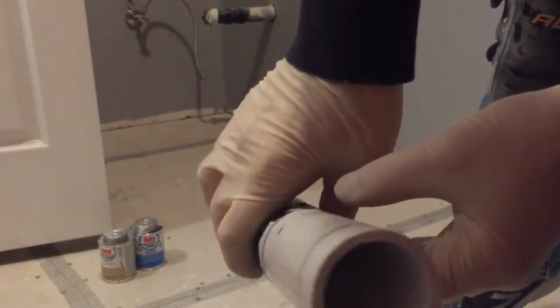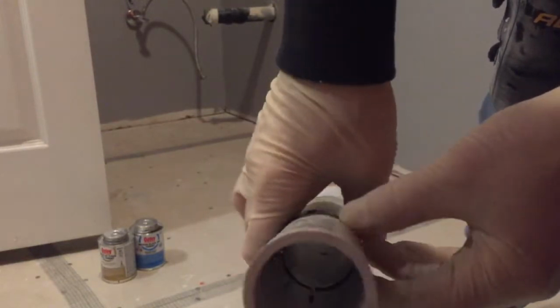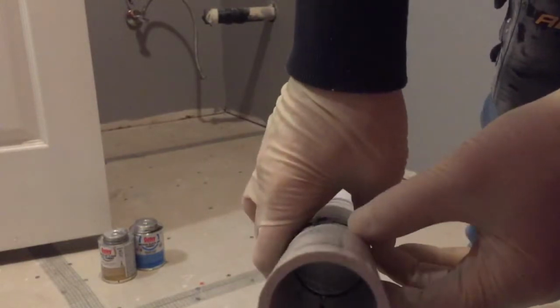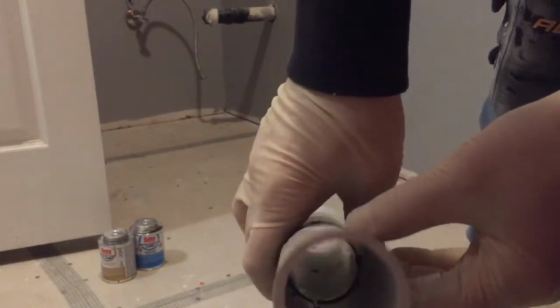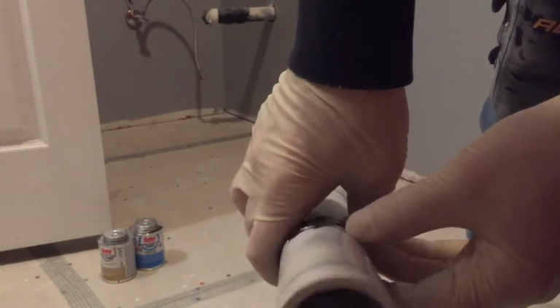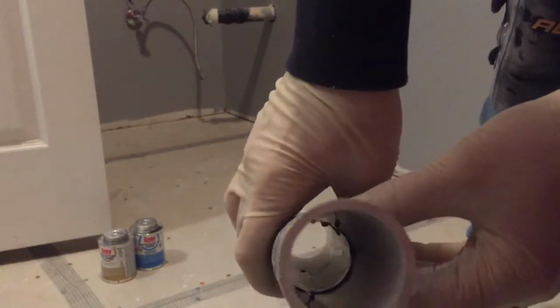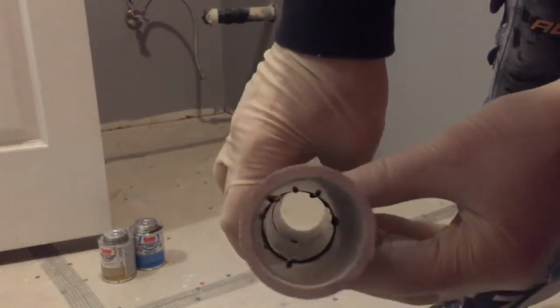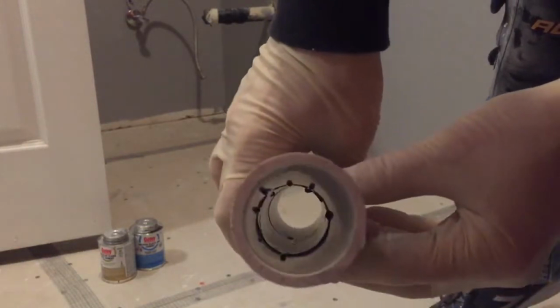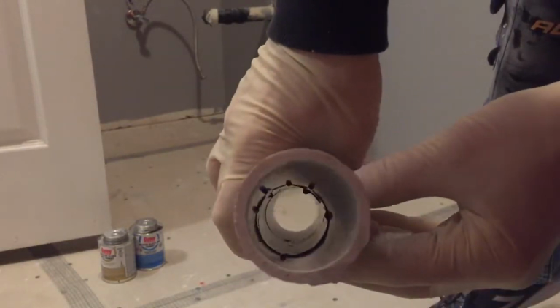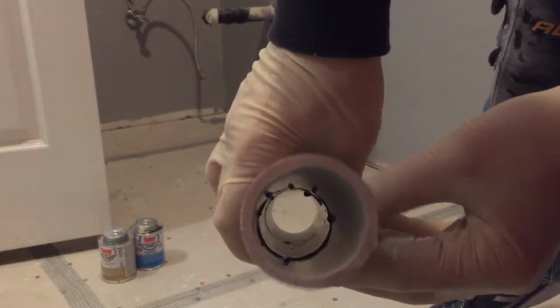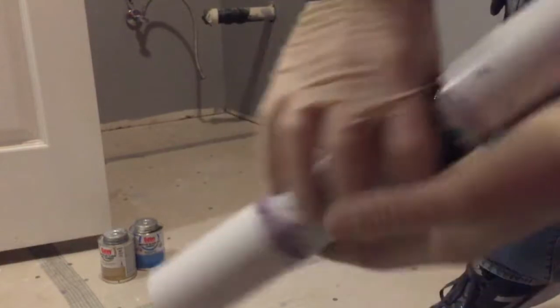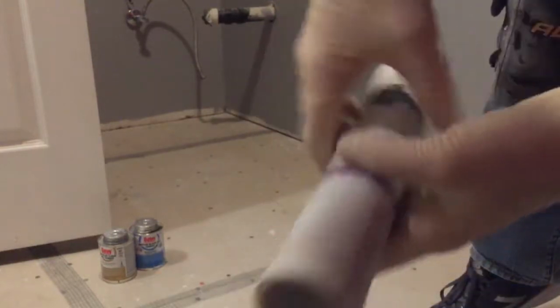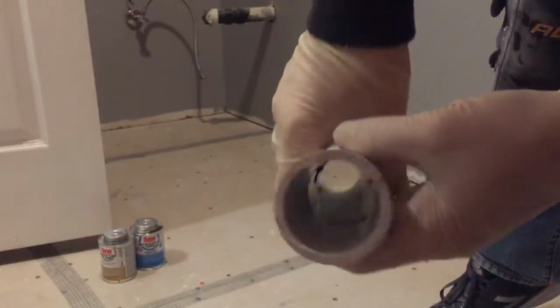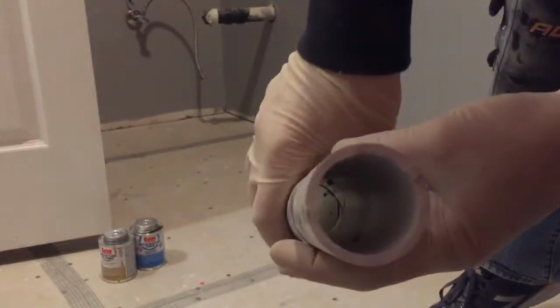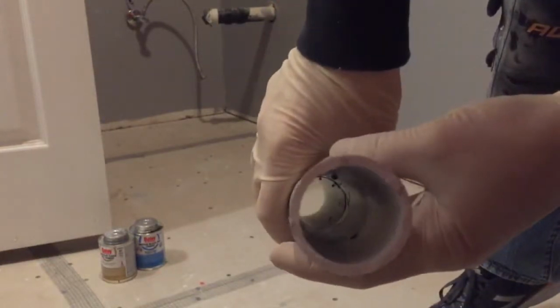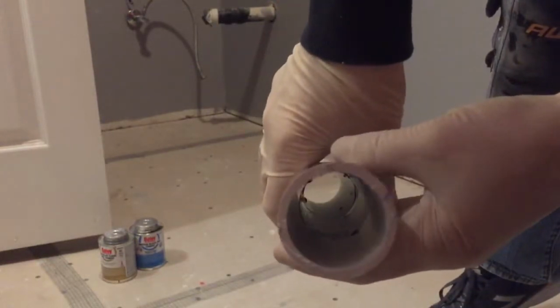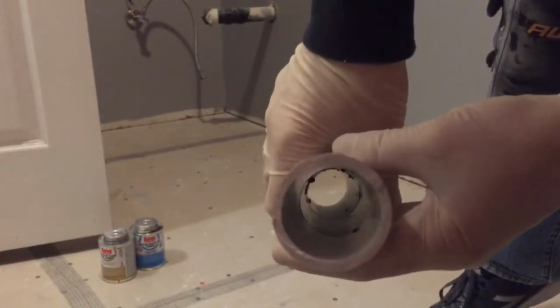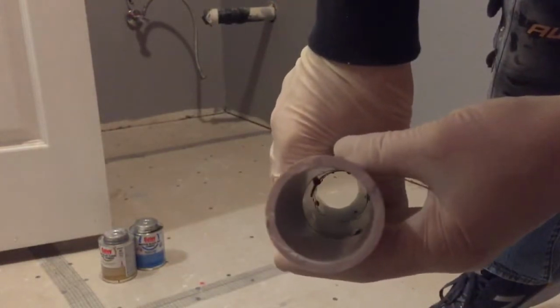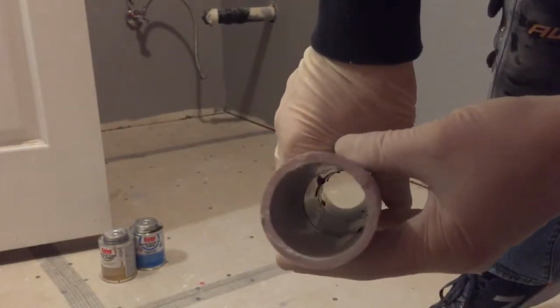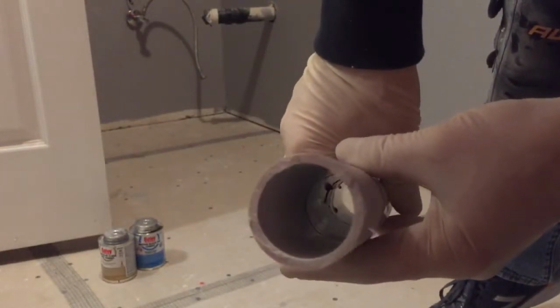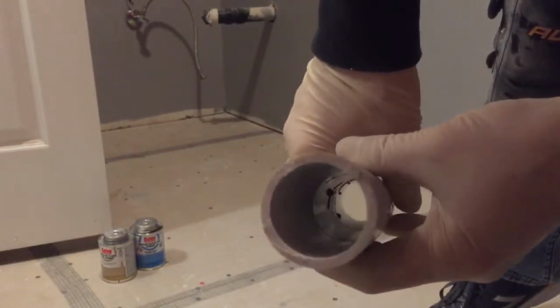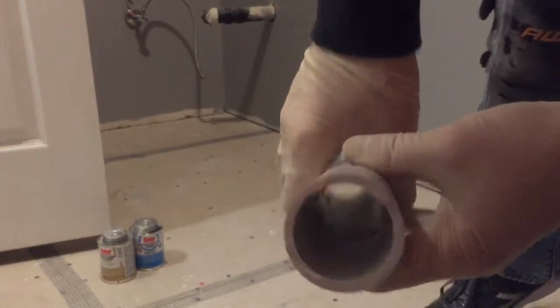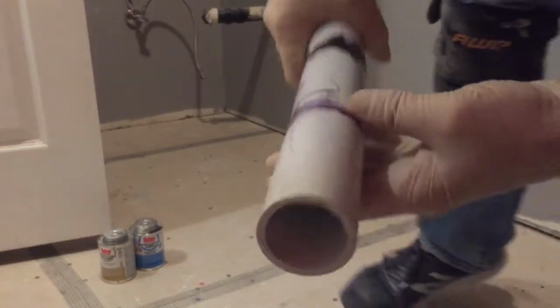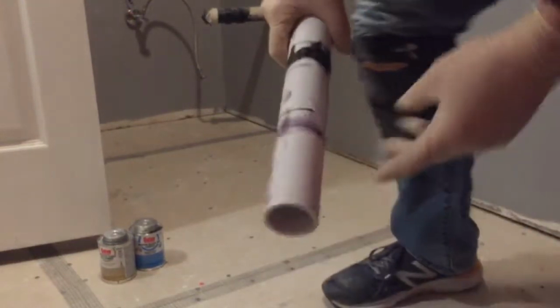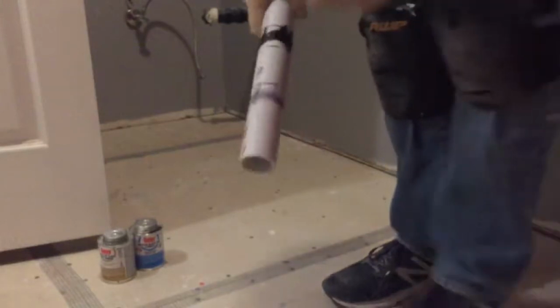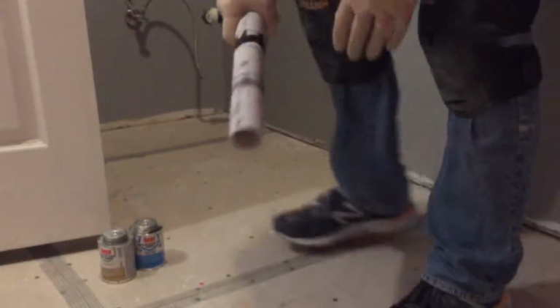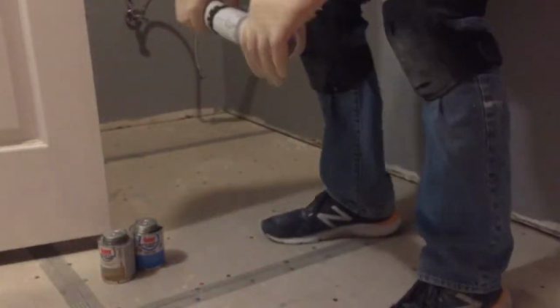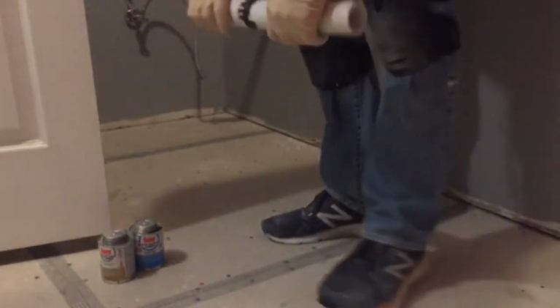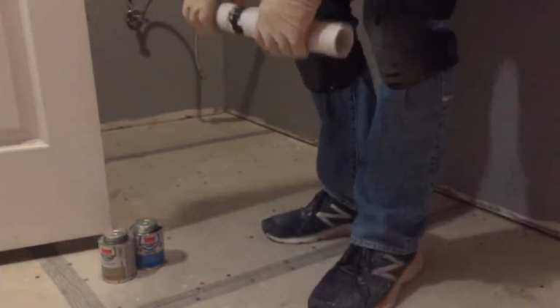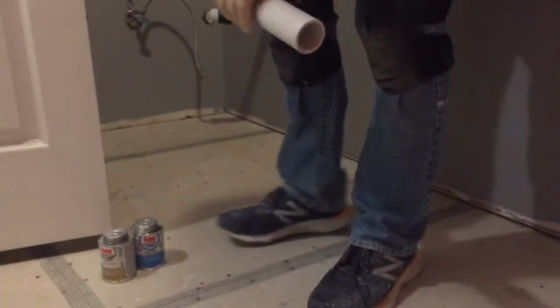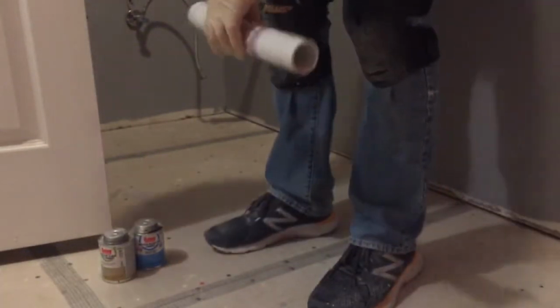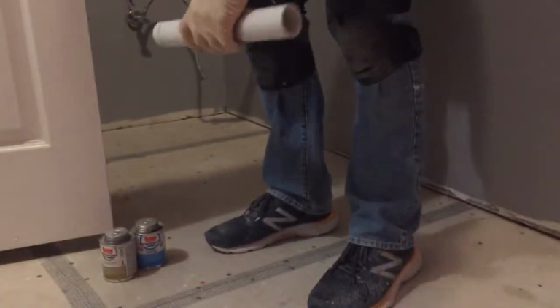You can see the black glue coming out on this side, and on this side it's the clear, so you can barely tell. Now I'm going to do a test to see which one breaks first.